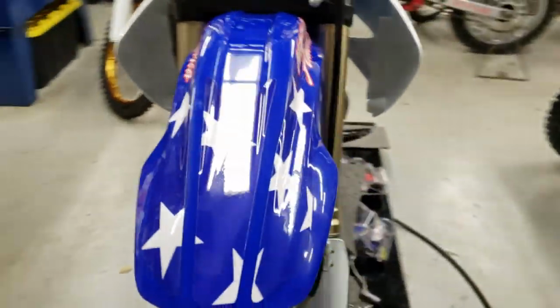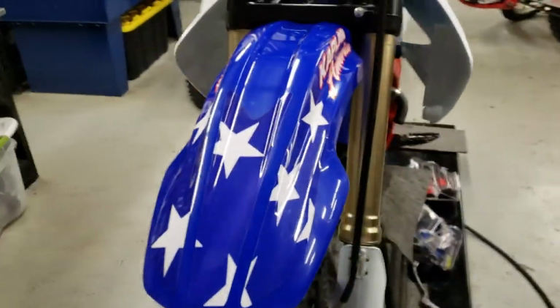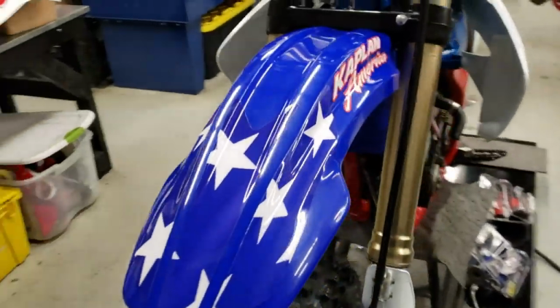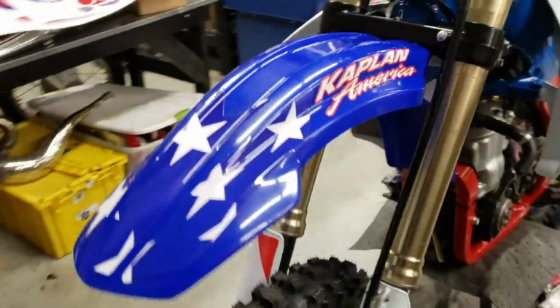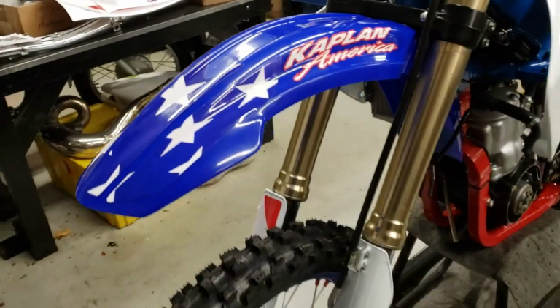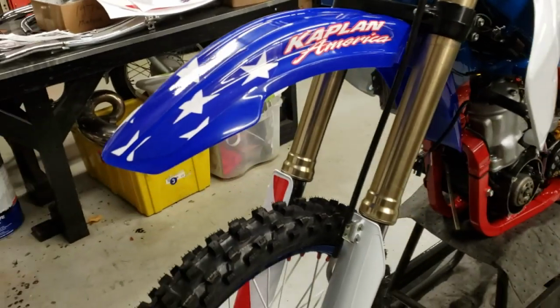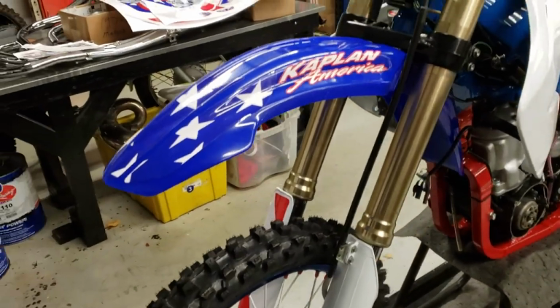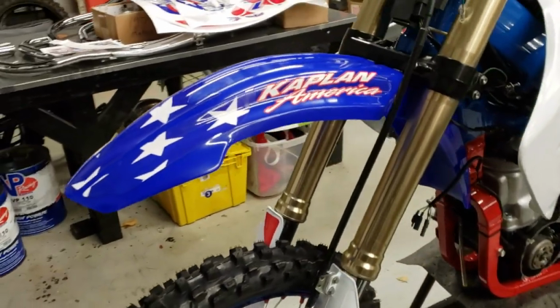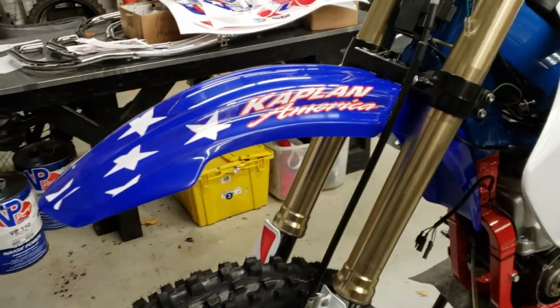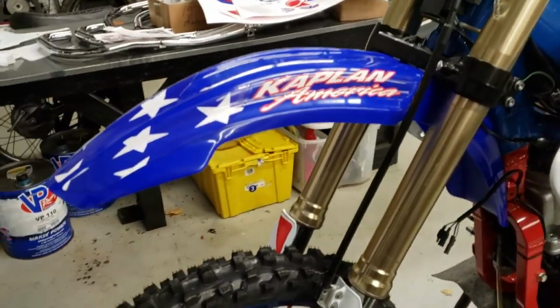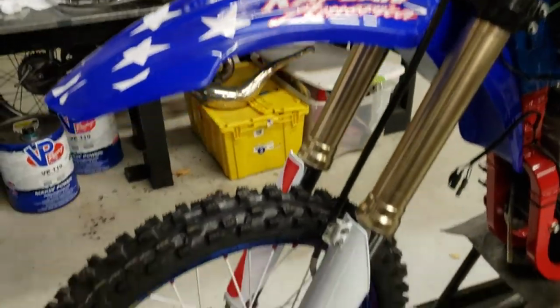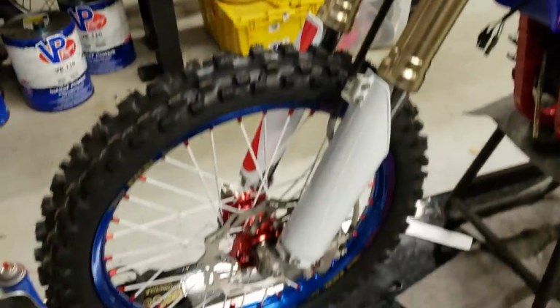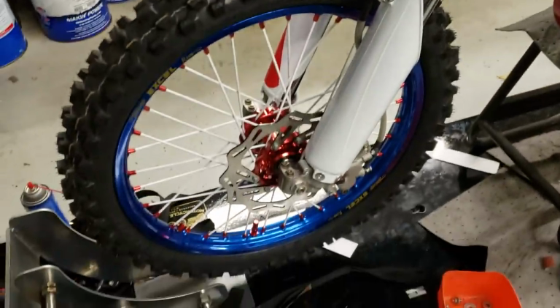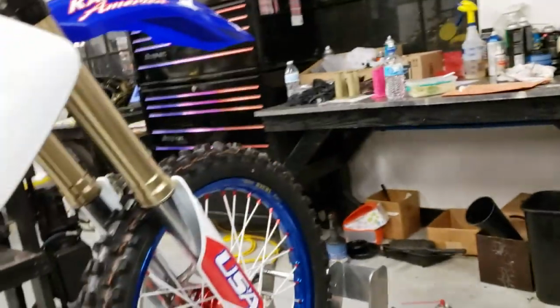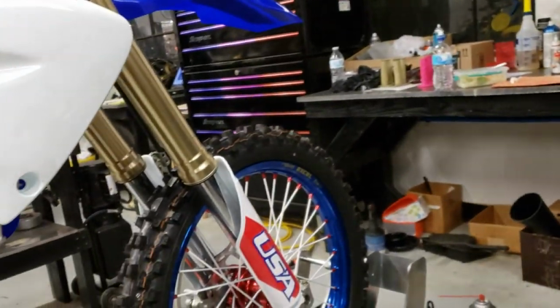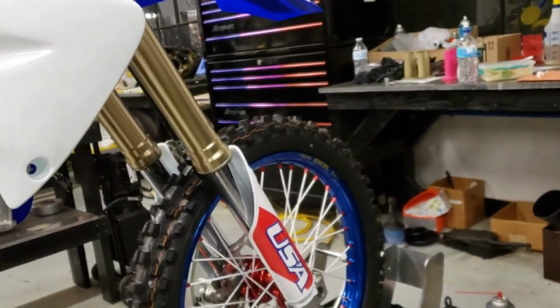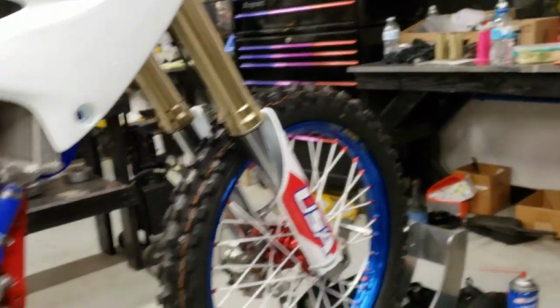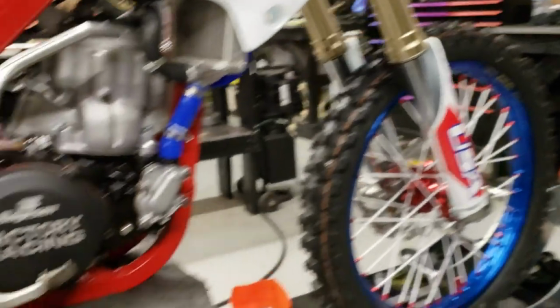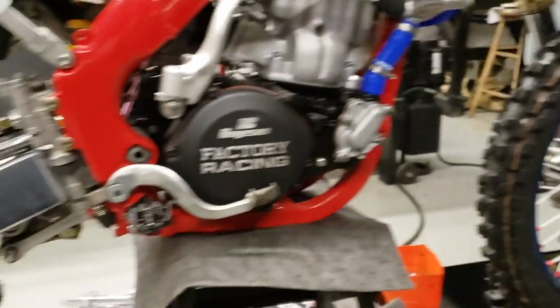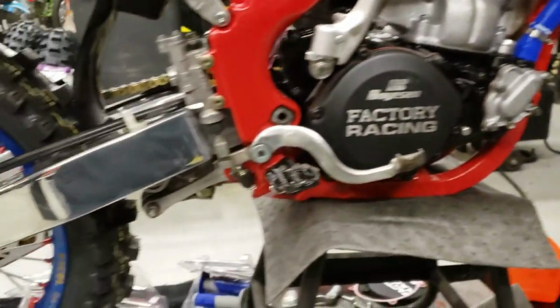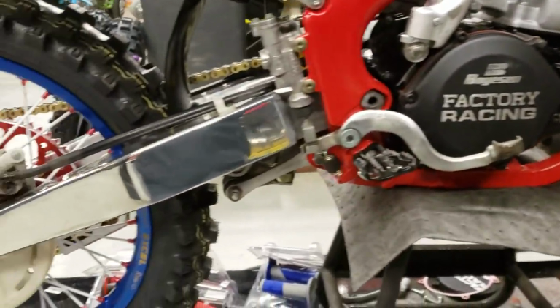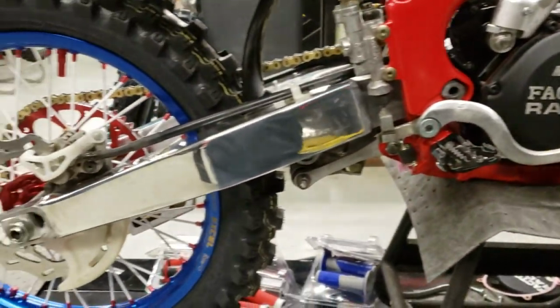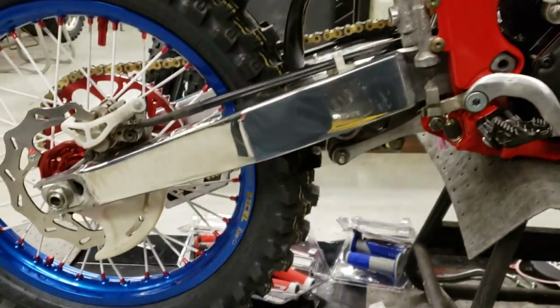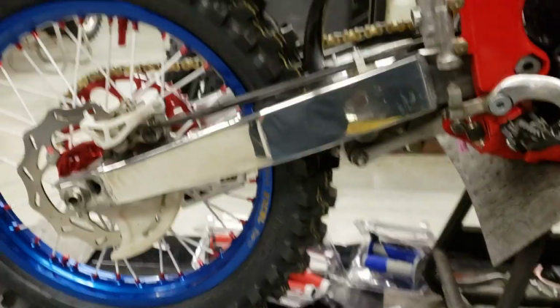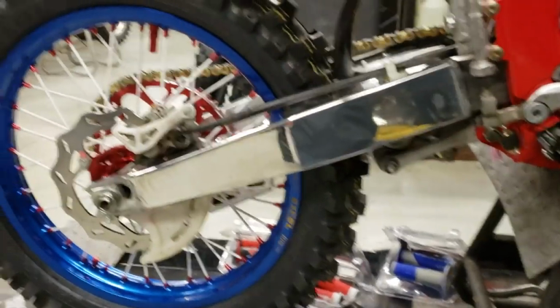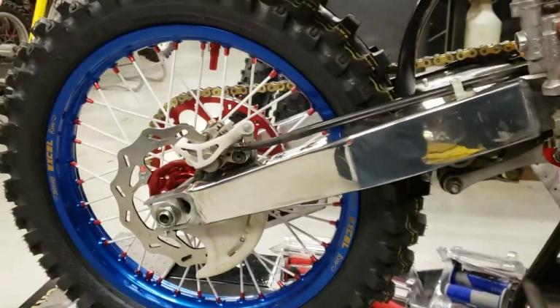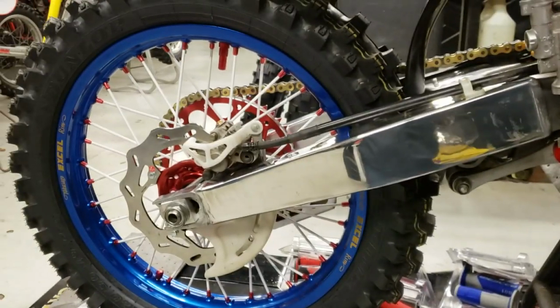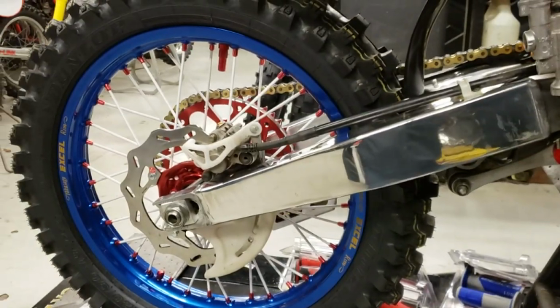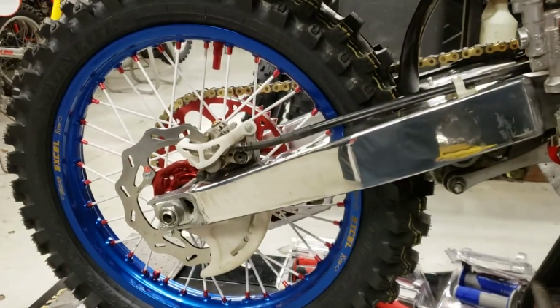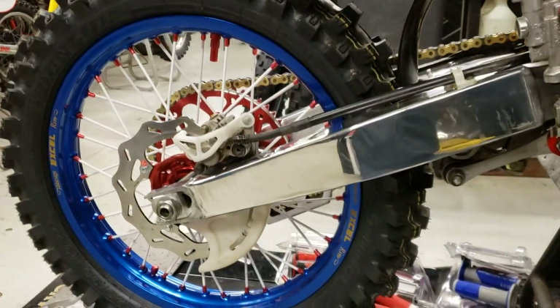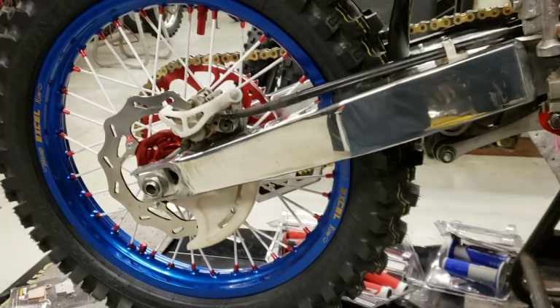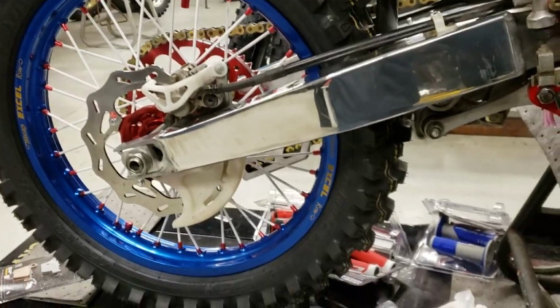The front fender's almost done — it's looking badass. Next we're going to jump to the back of the bike and put the Romans 8:28 graphic on the rear swingarm. That's my favorite Bible verse.